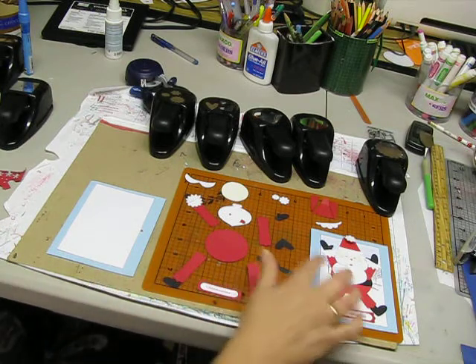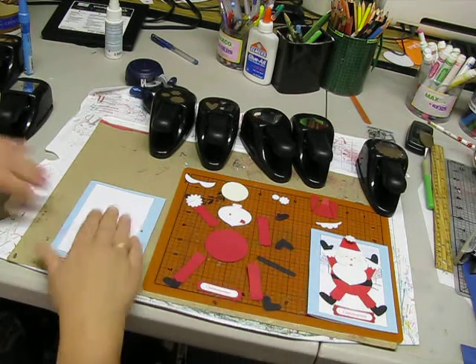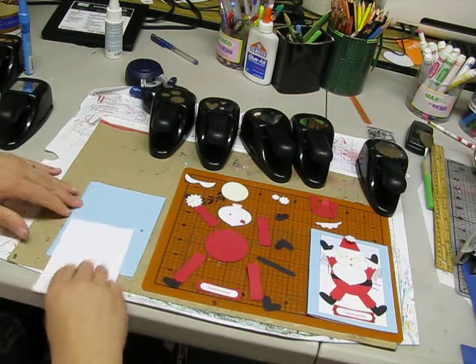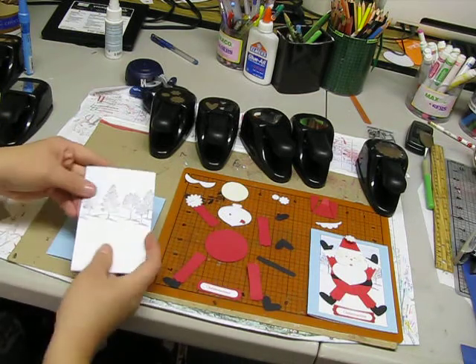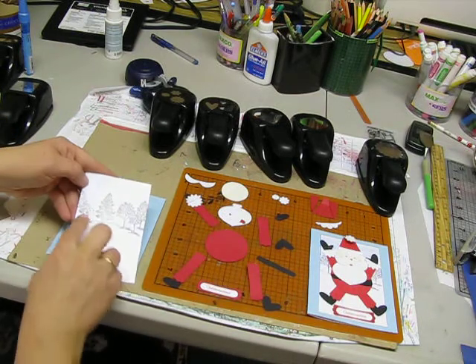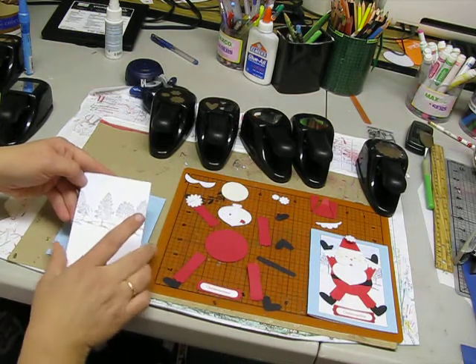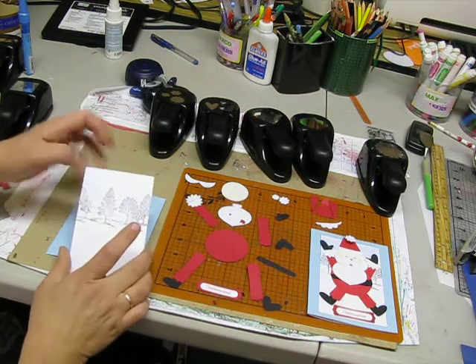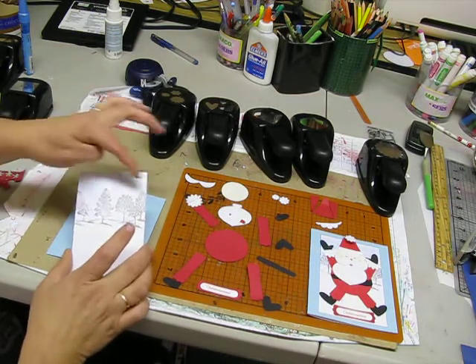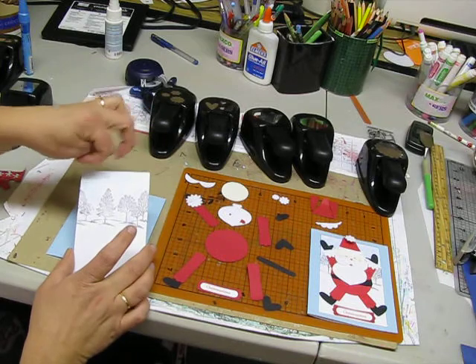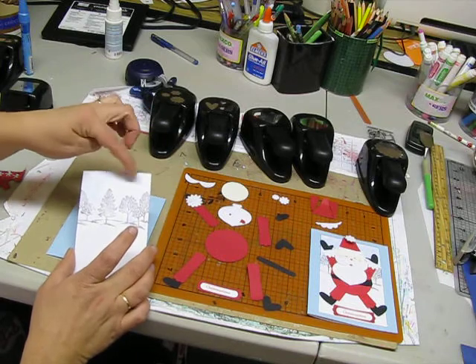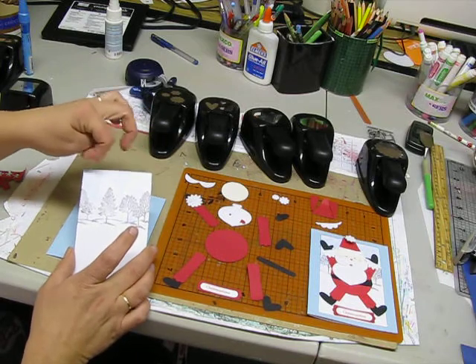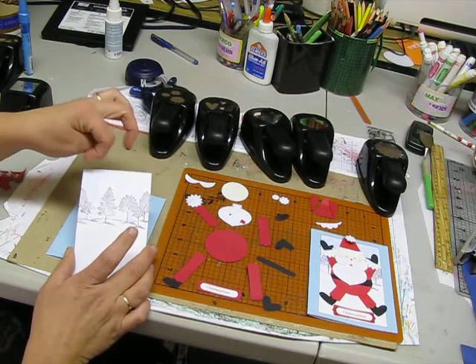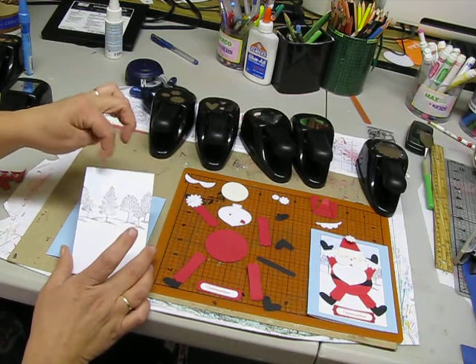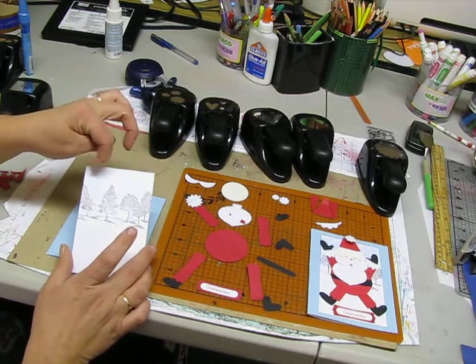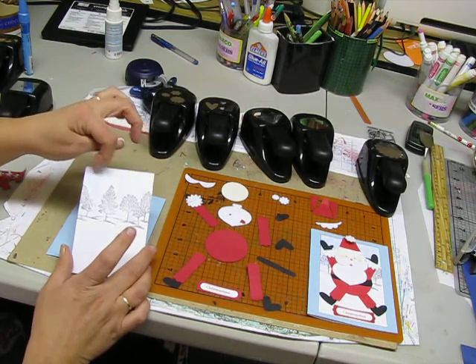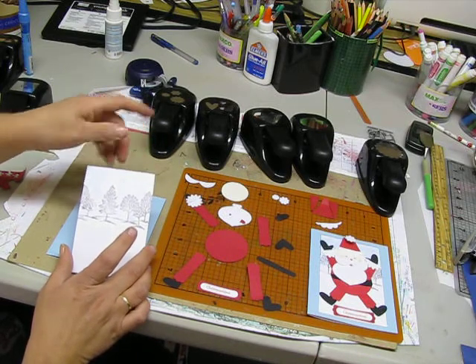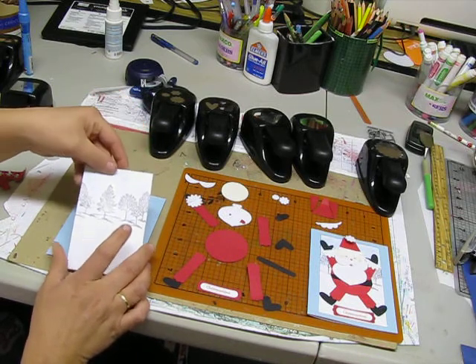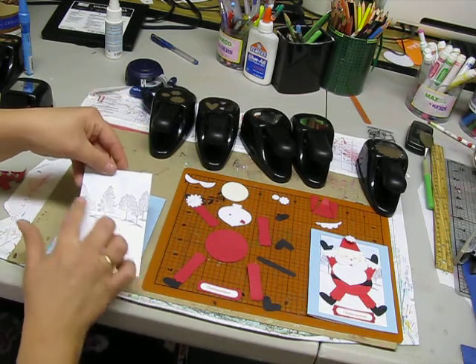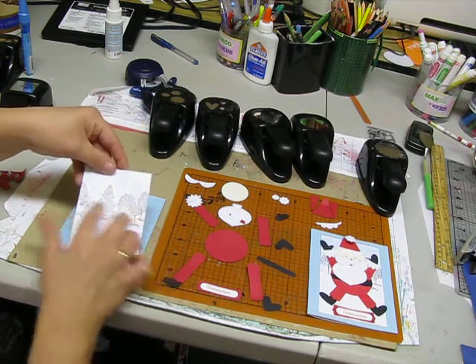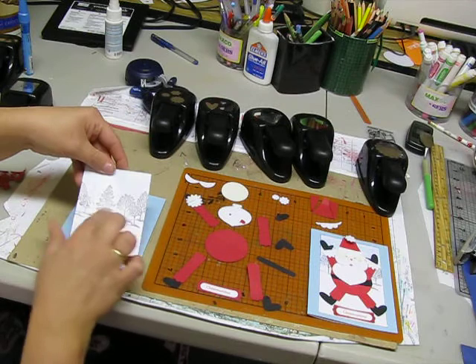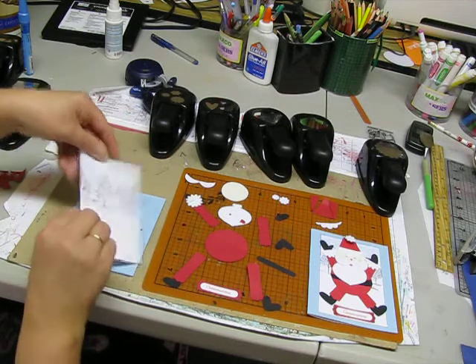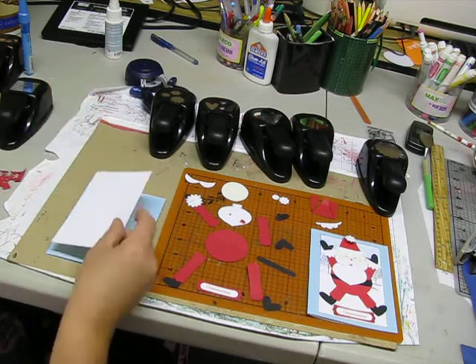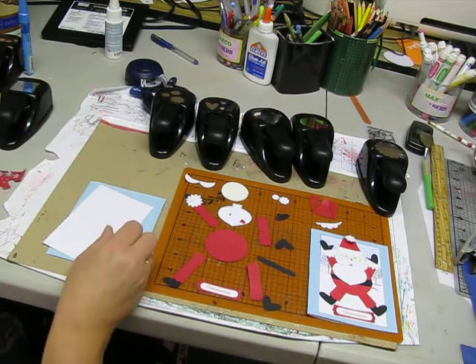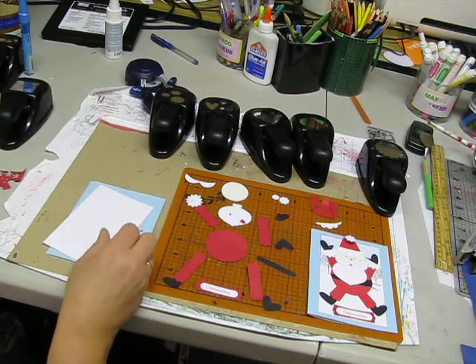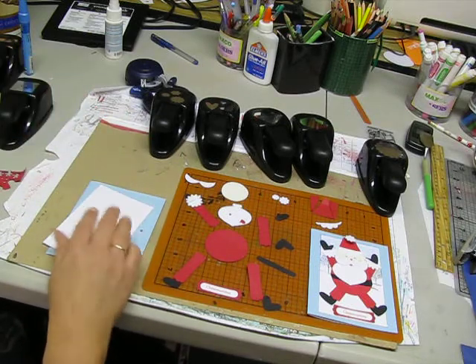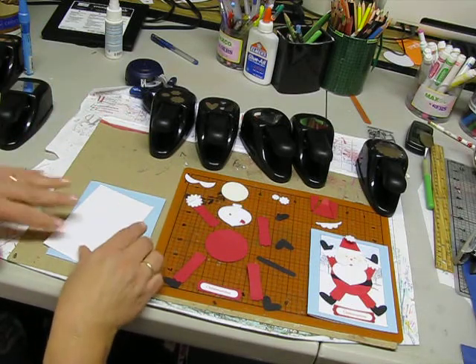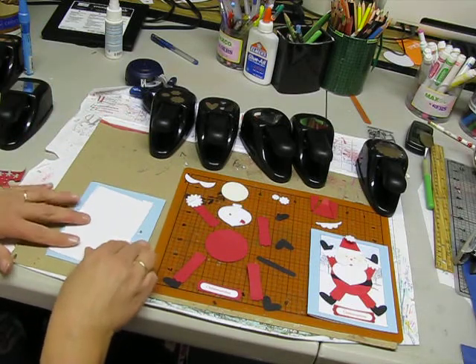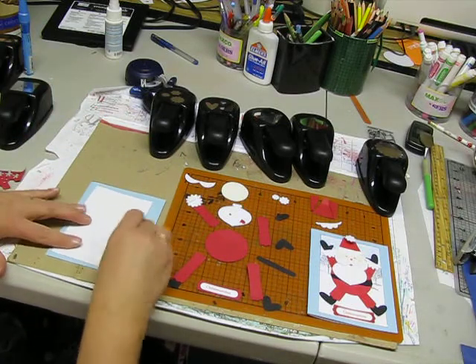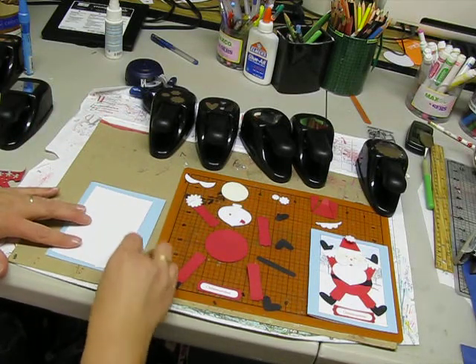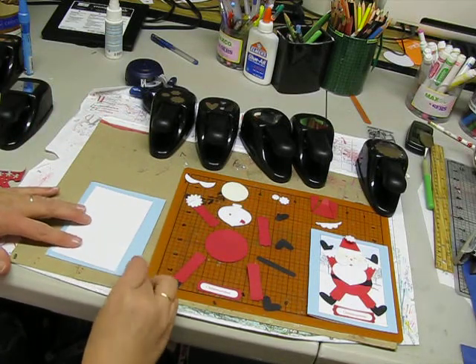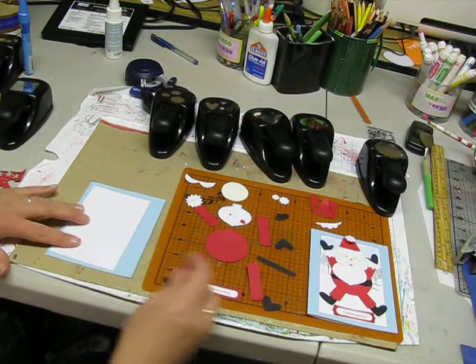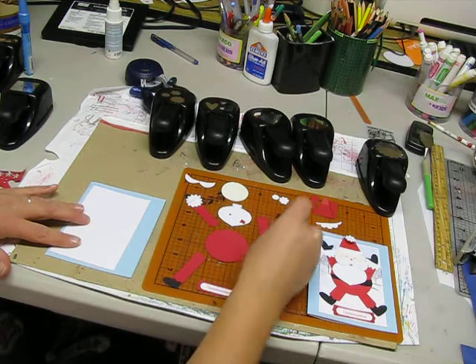To make the trees in the background, what we did was first sponge this using some light colored blue ink from Stamping Up. This right here is lovely as a tree, but I'm going to go ahead and just use the white side just for now.